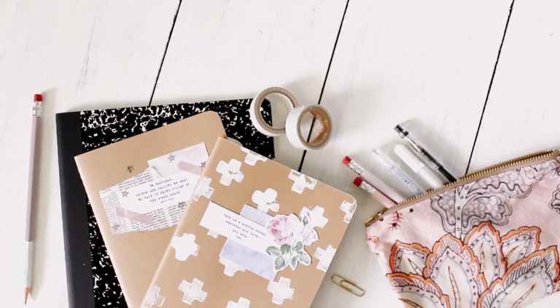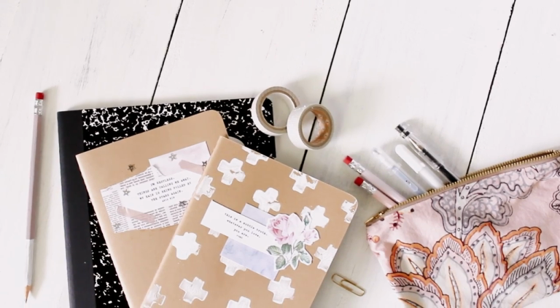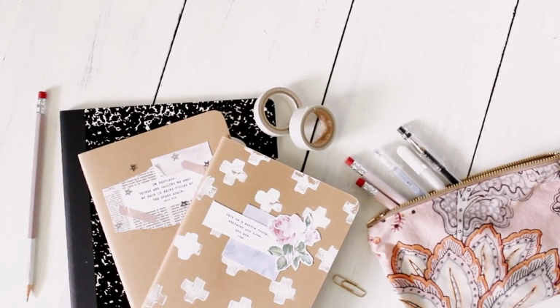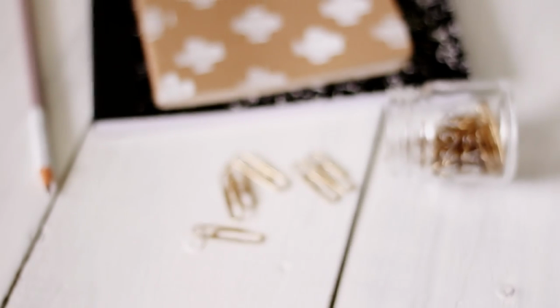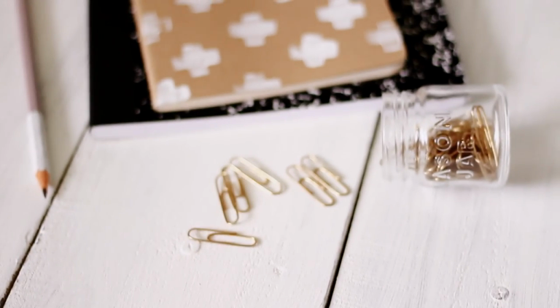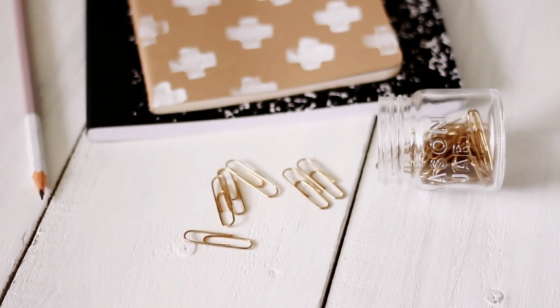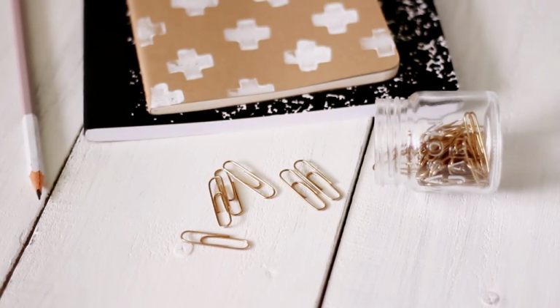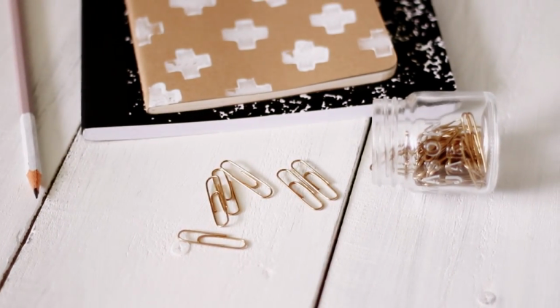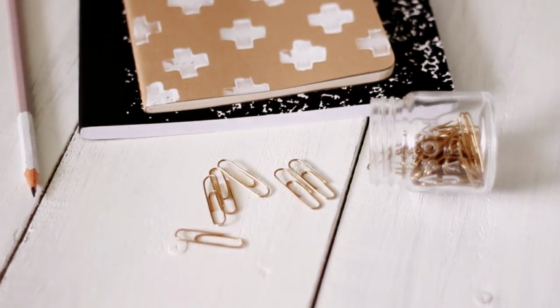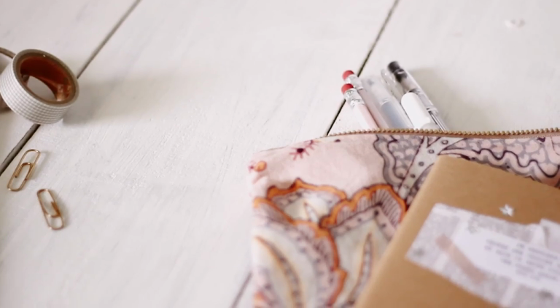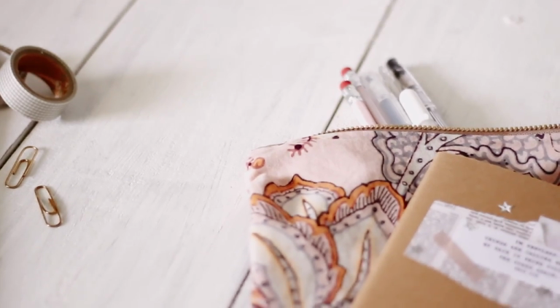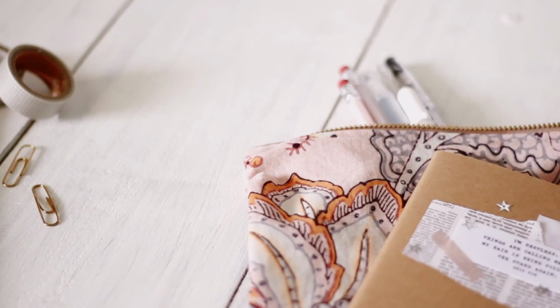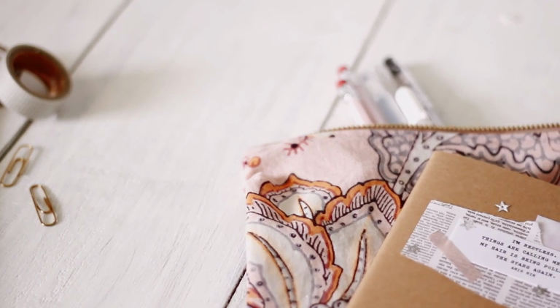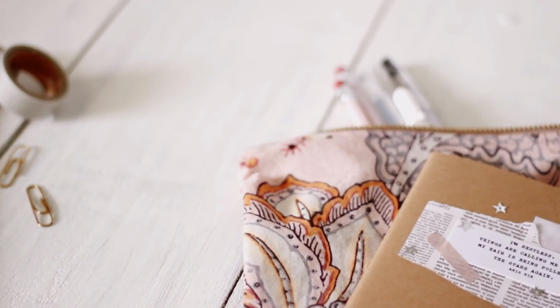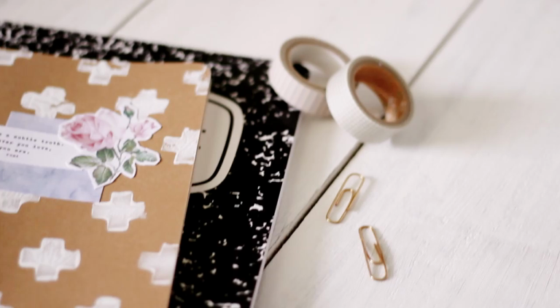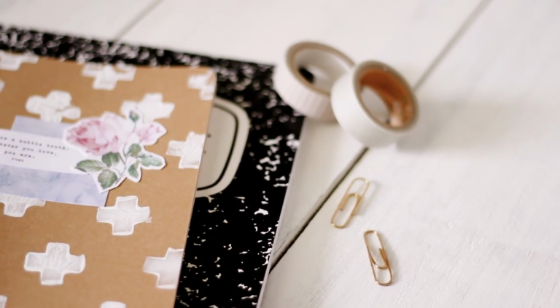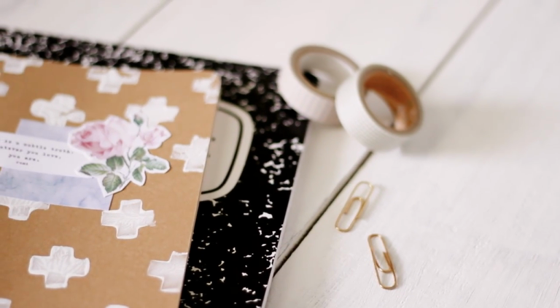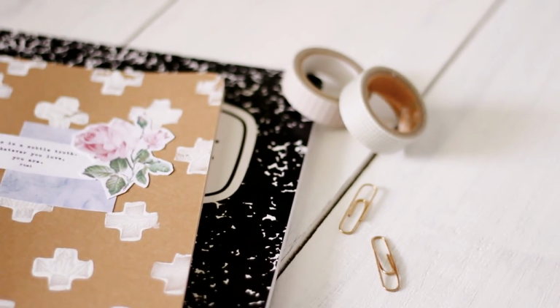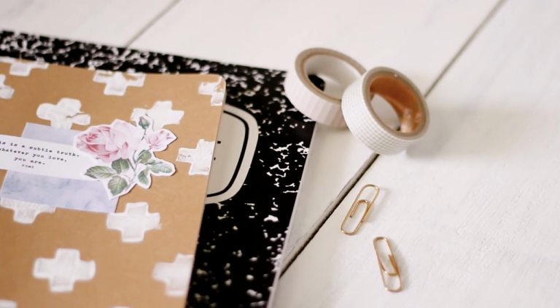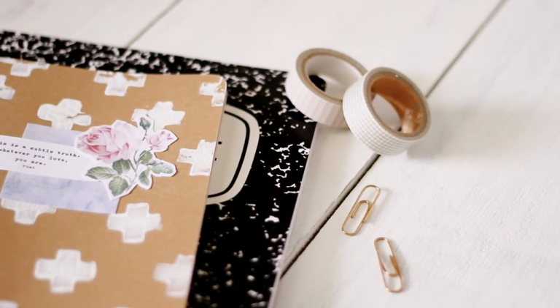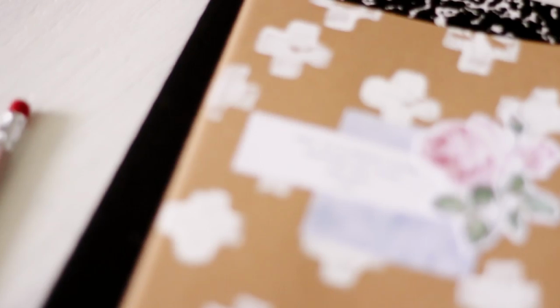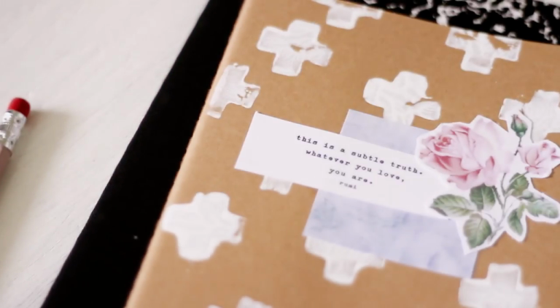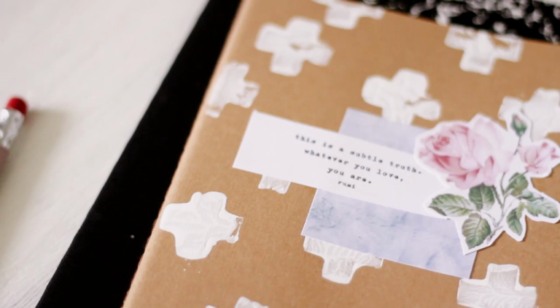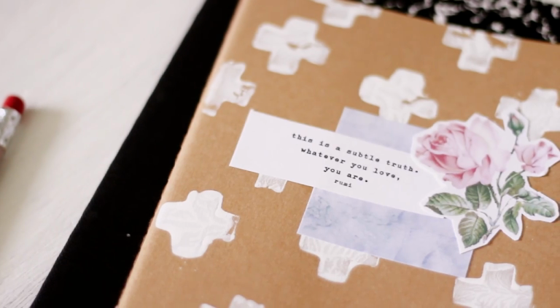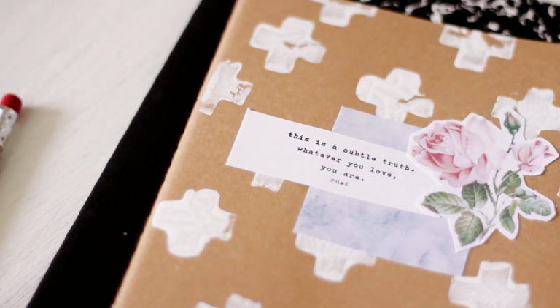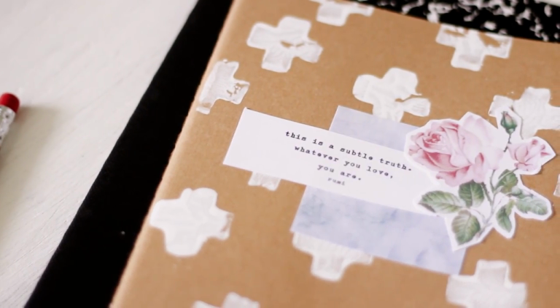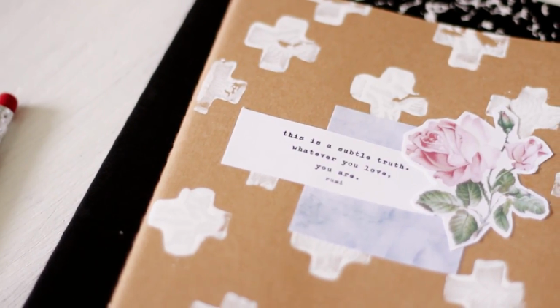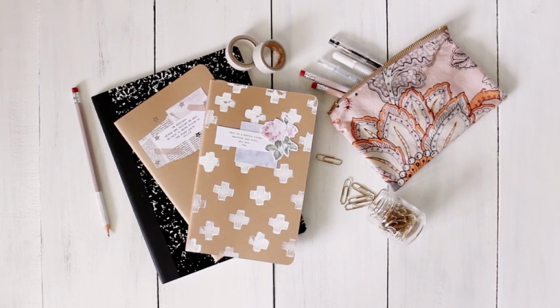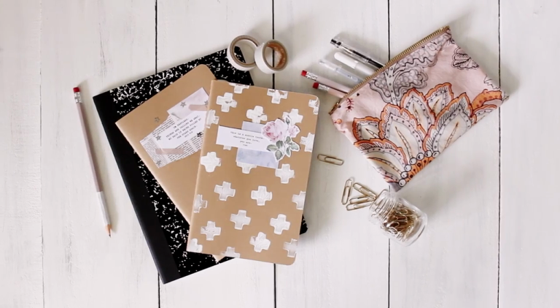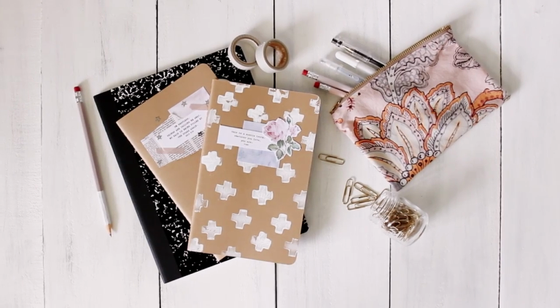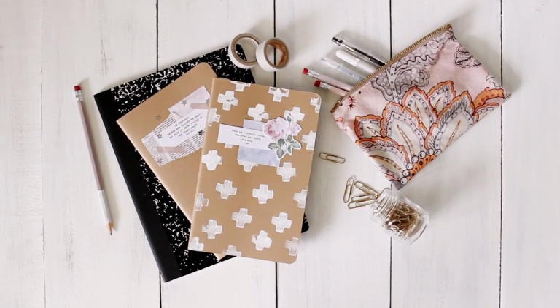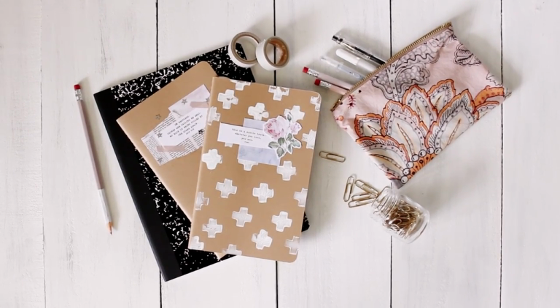I've always loved when the new school year comes around. It's like New Year's, where there's so much excitement around a fresh start. Even though I'm not ready for summer to end, I wanted to put some DIYs together for you to work on before school starts again.